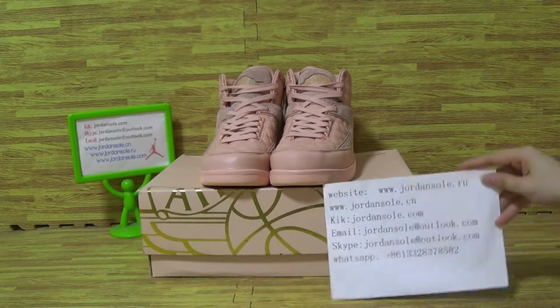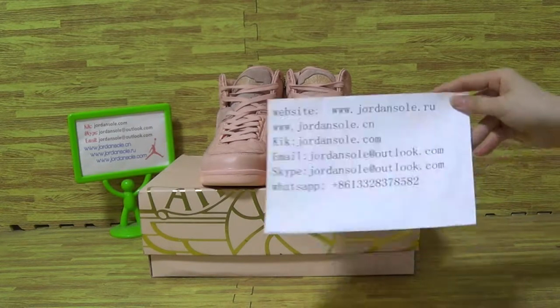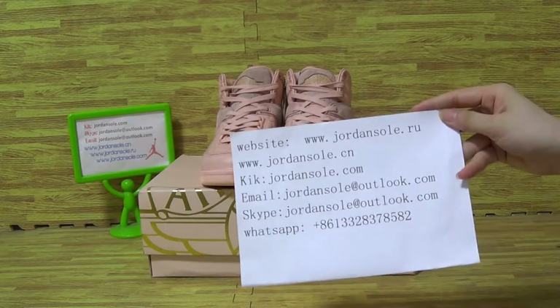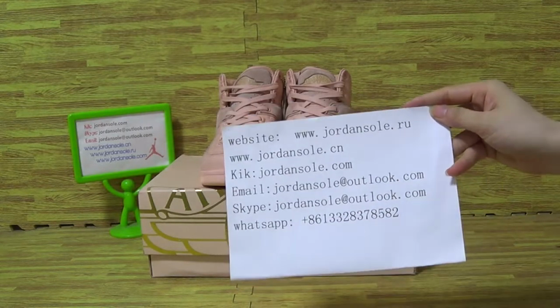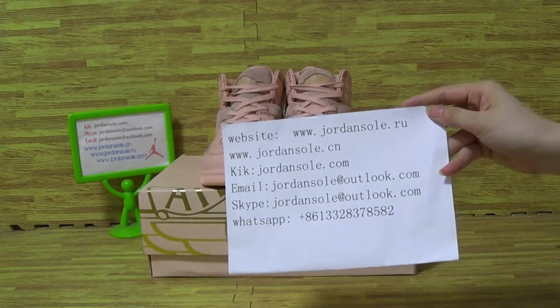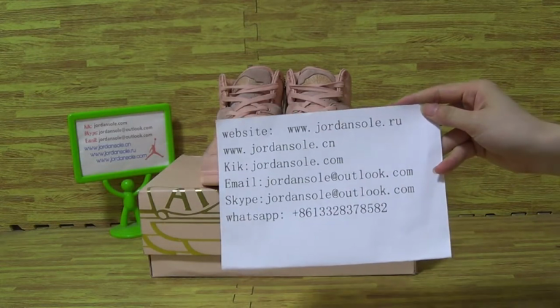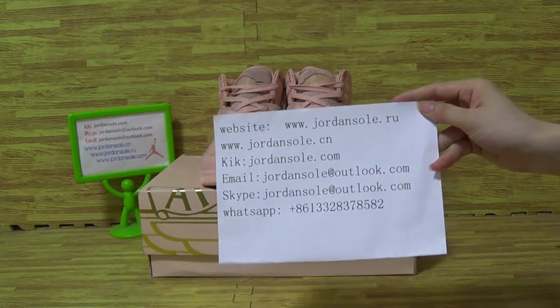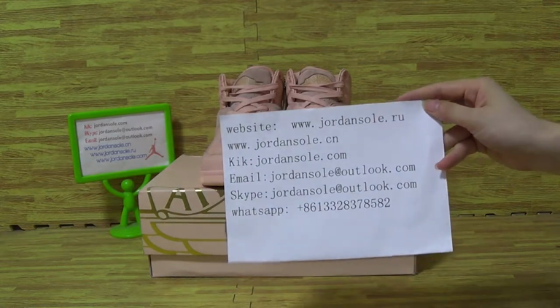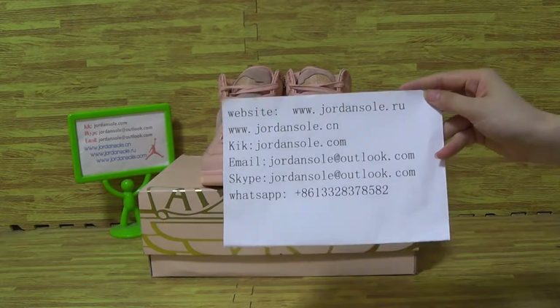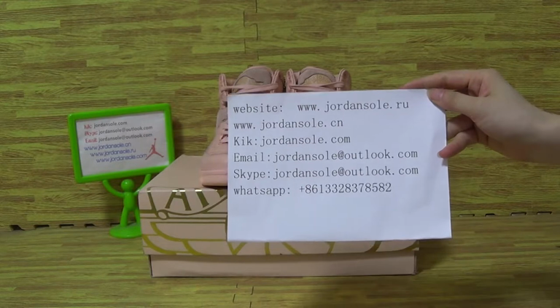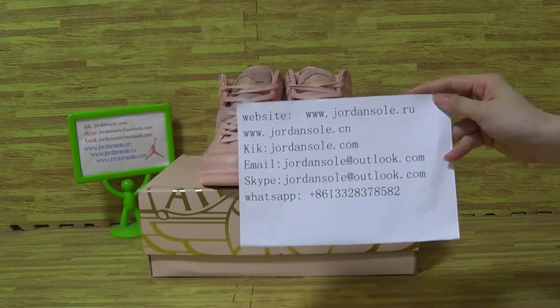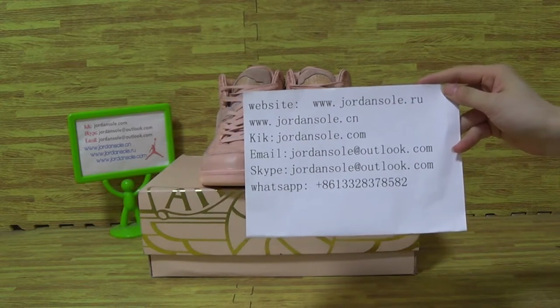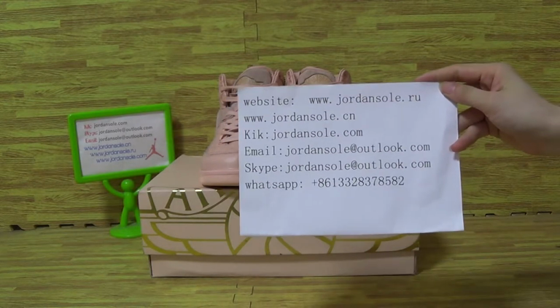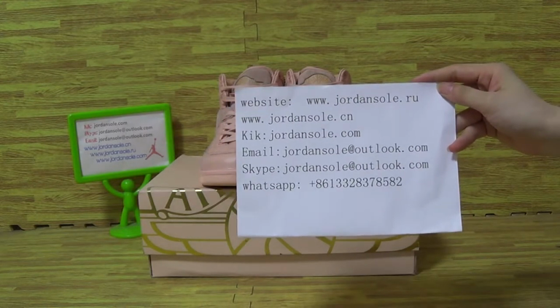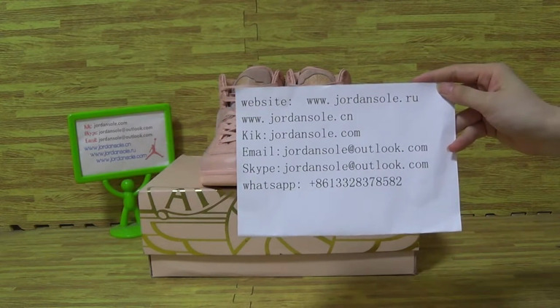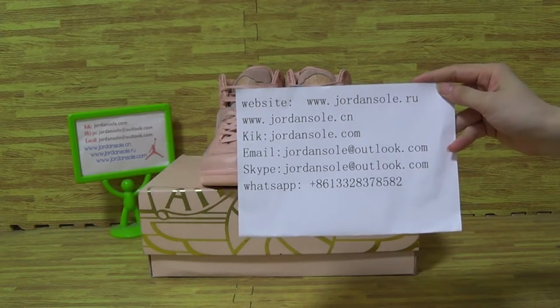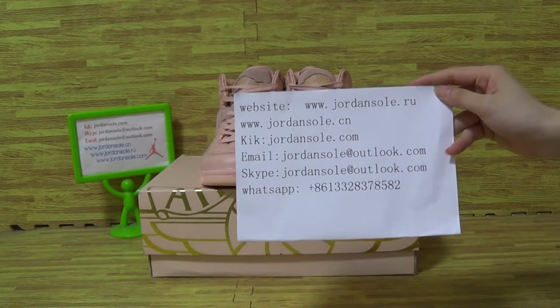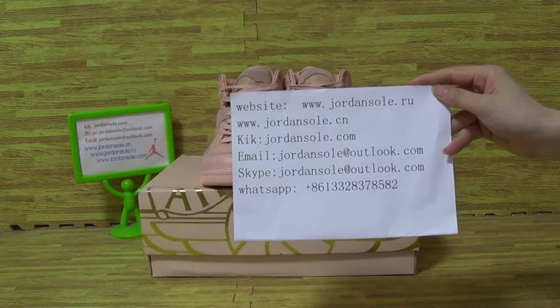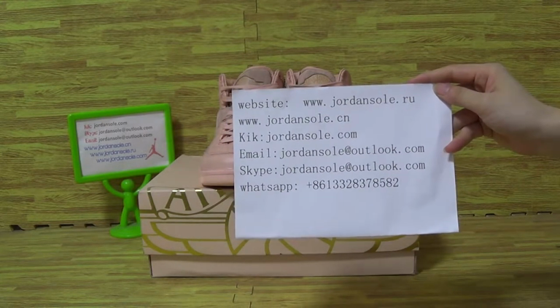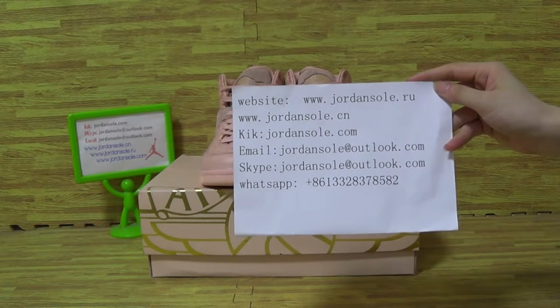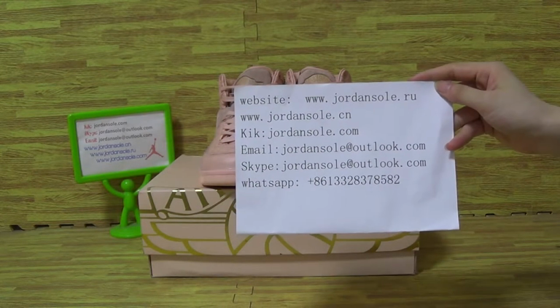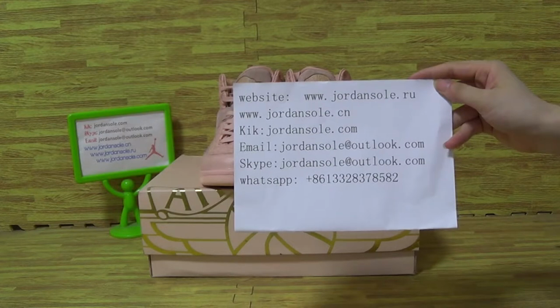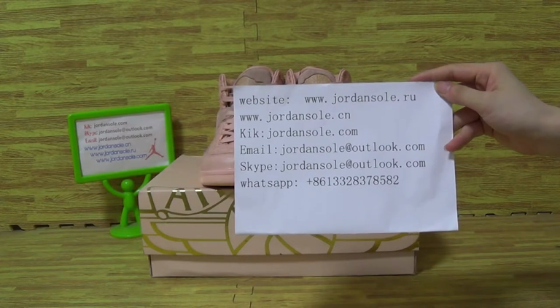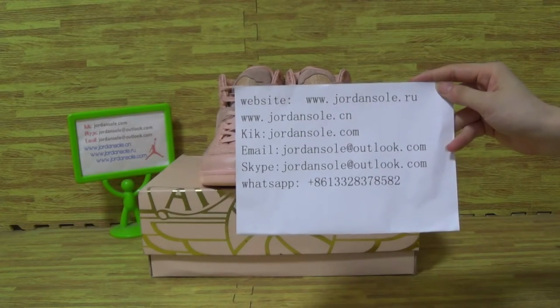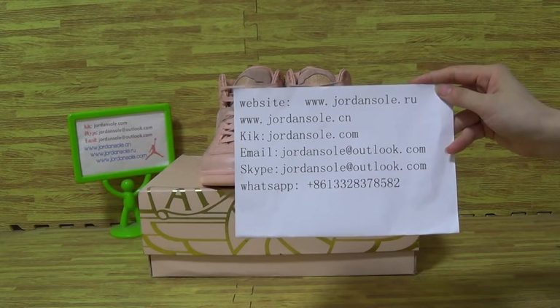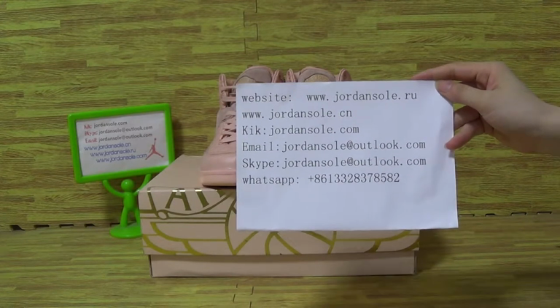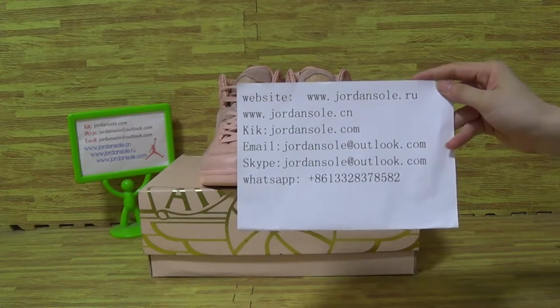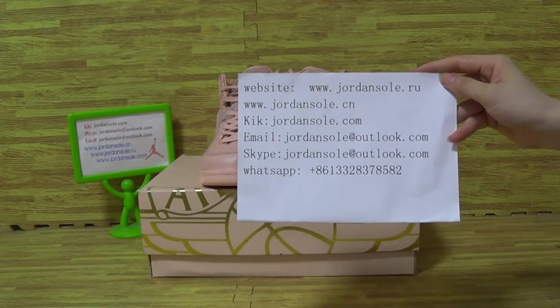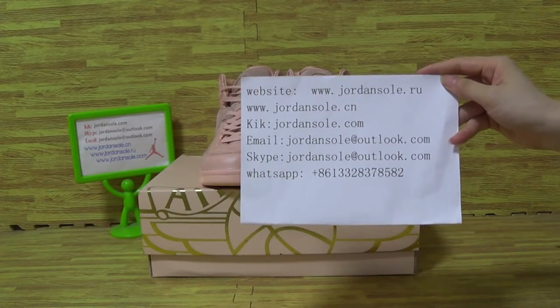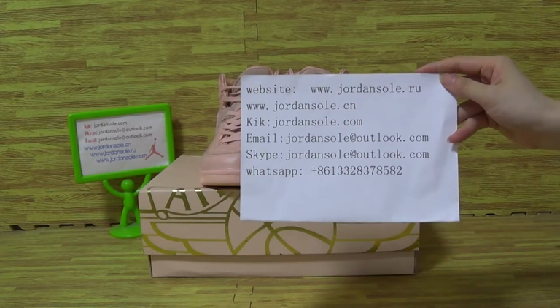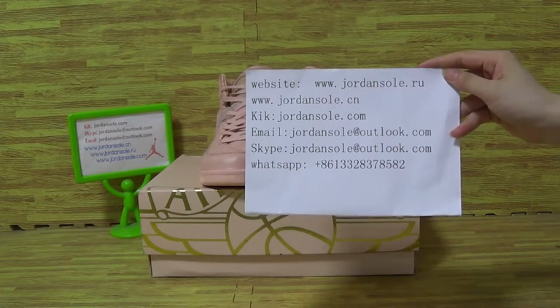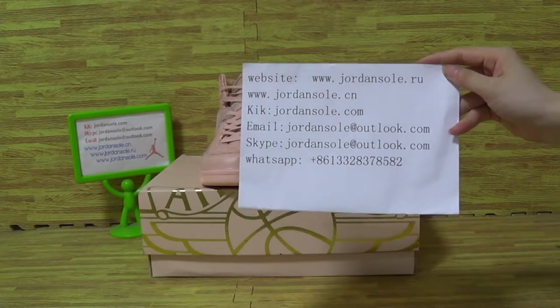Let's have a look at my information. Please add my WhatsApp or some others. I will show you guys the shoe details. You can ask me some questions about the shoes.